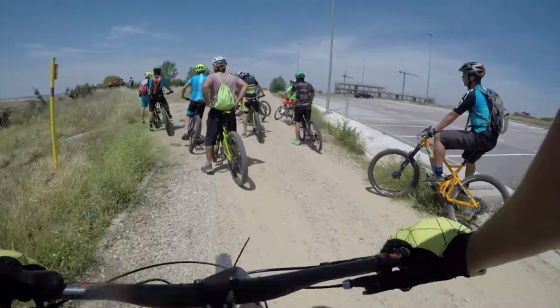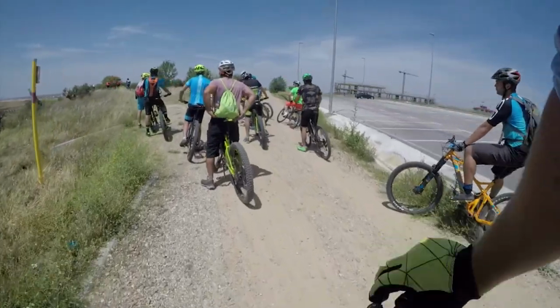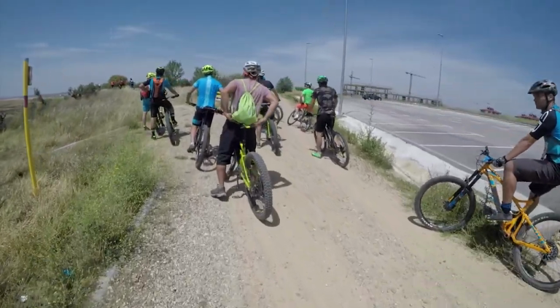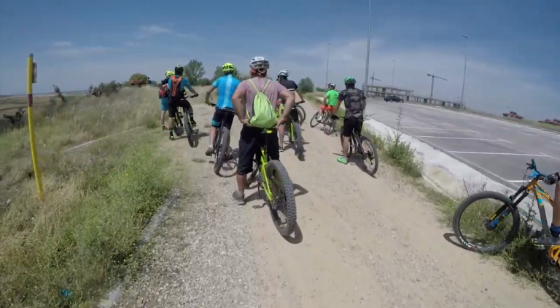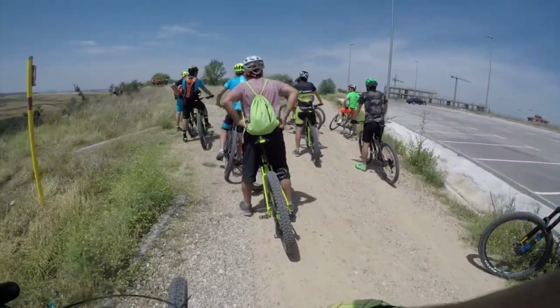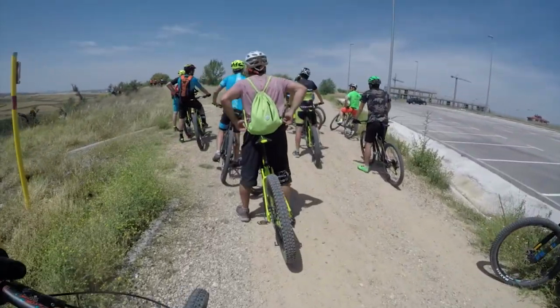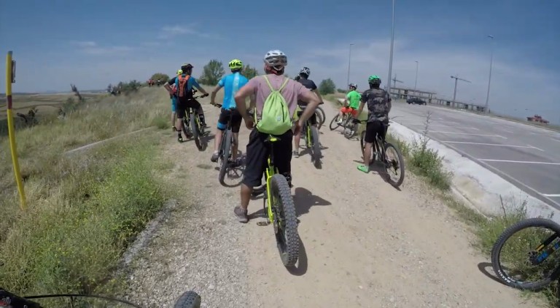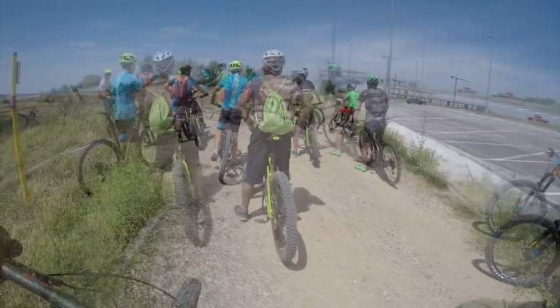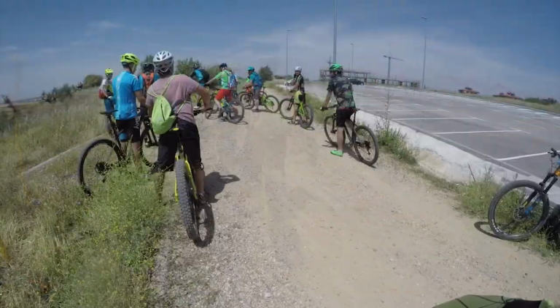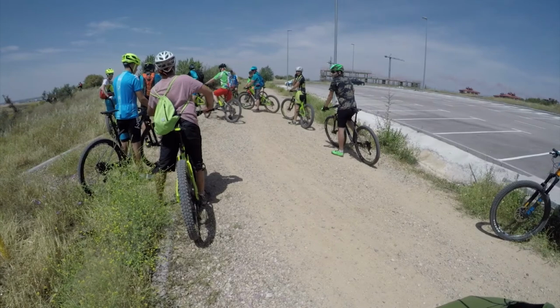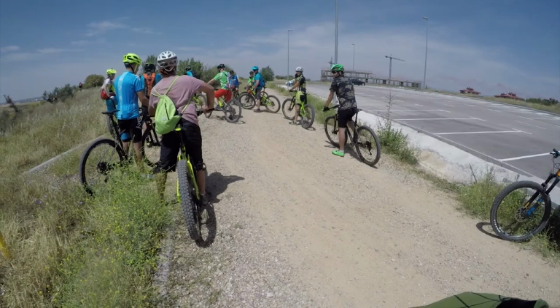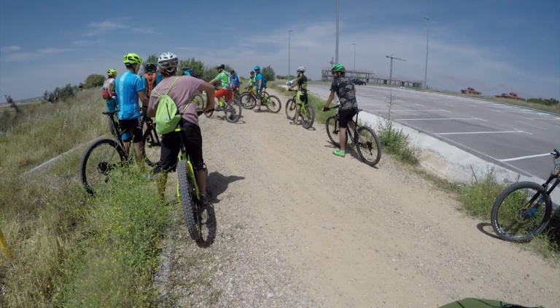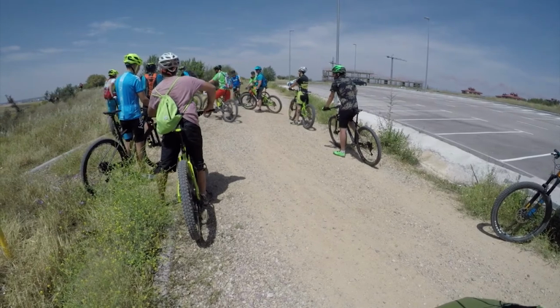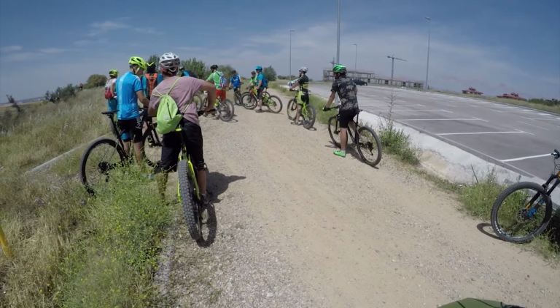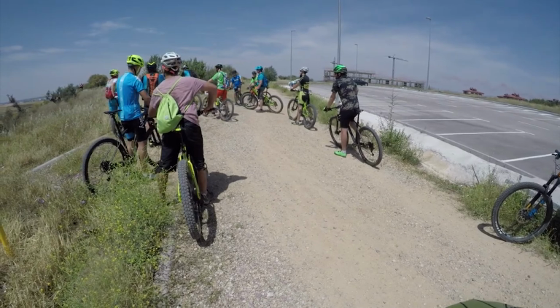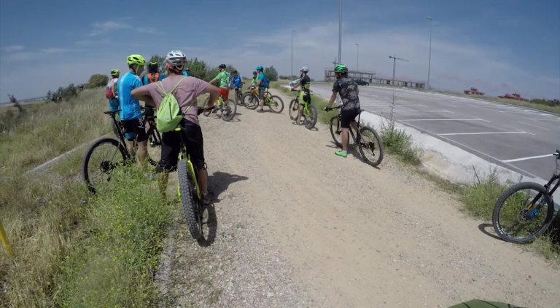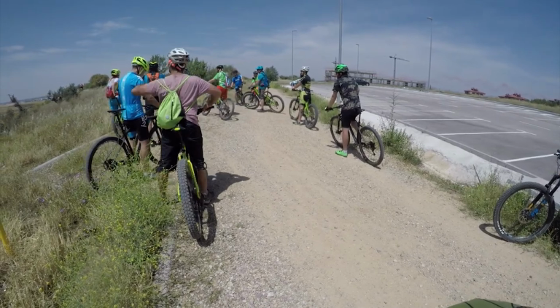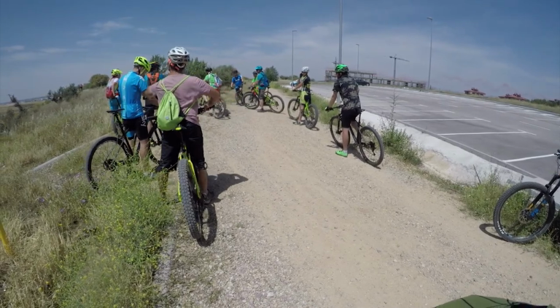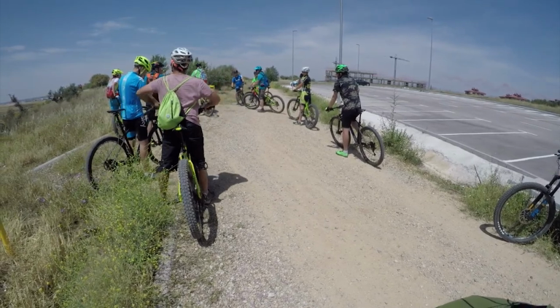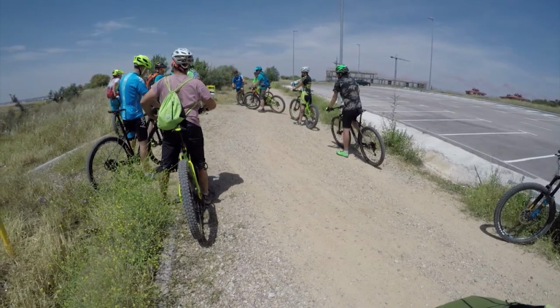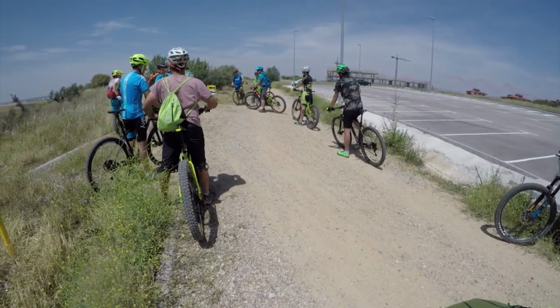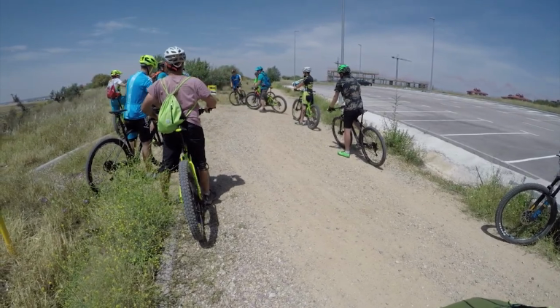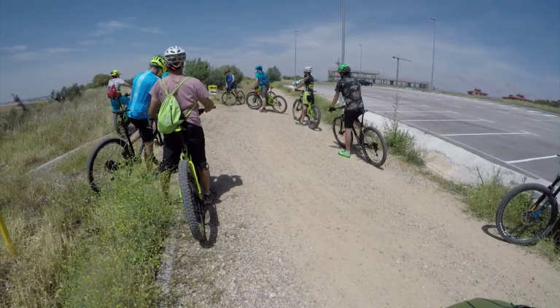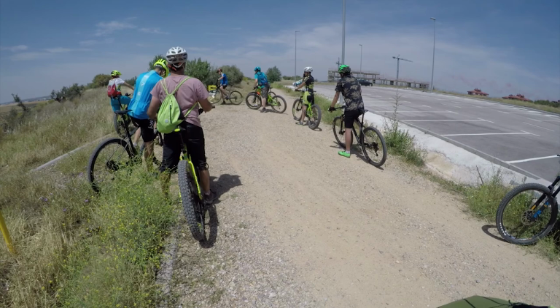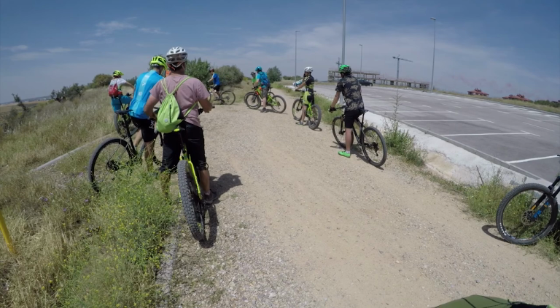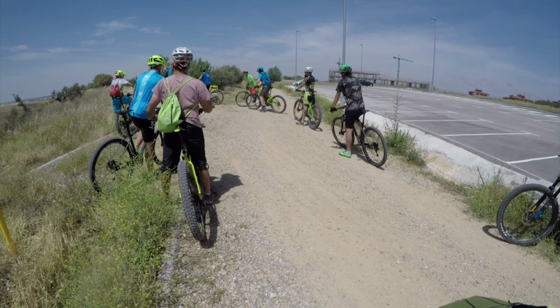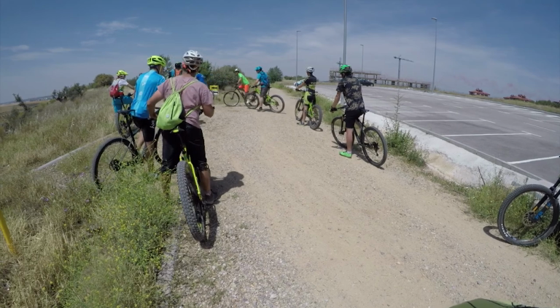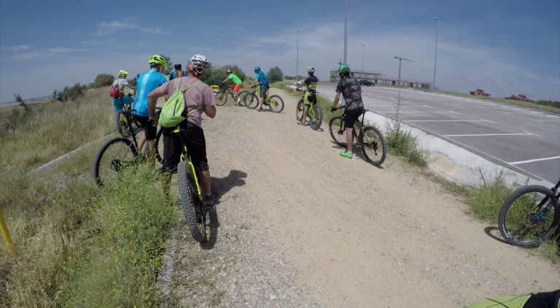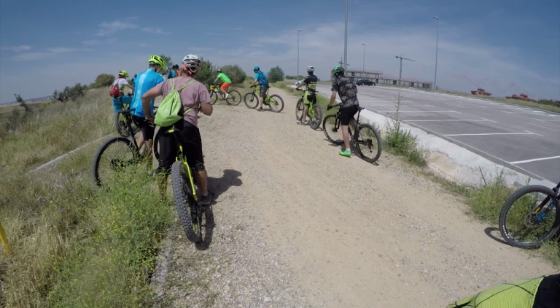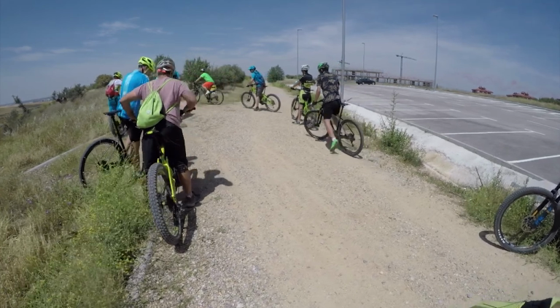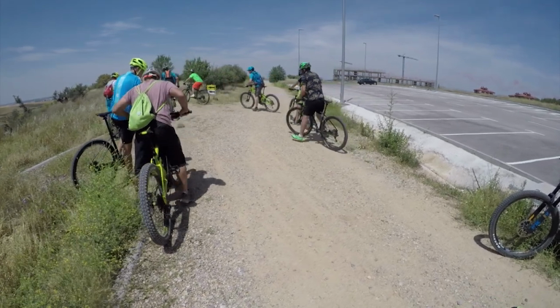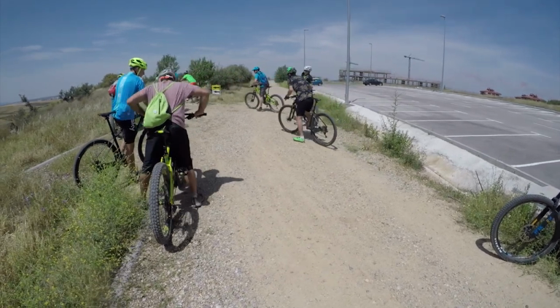So this is about 10 minutes into the ride. That was our first stop — probably a five to ten minute stop. I don't really know what we were waiting for, whether we were waiting for people to catch up or what.